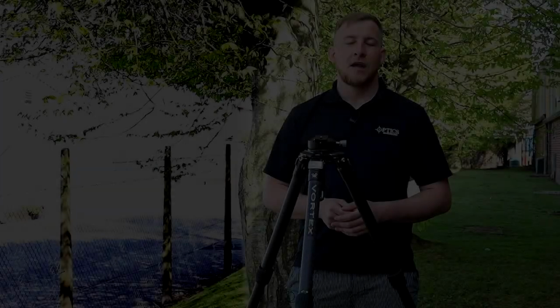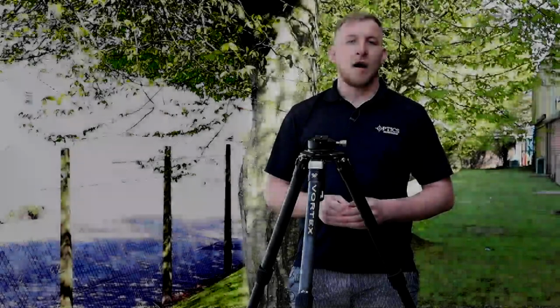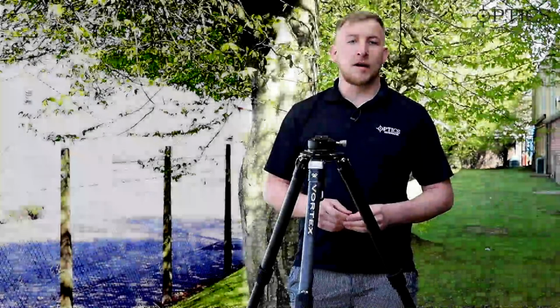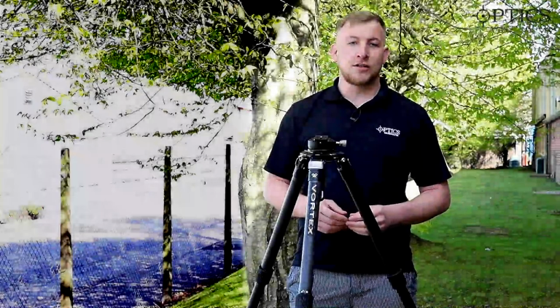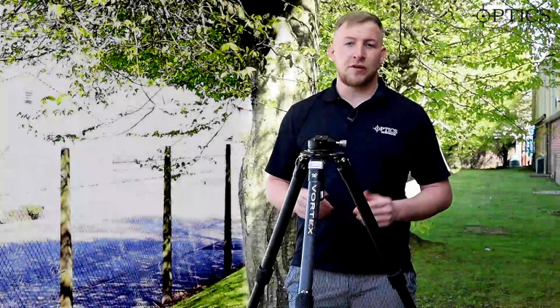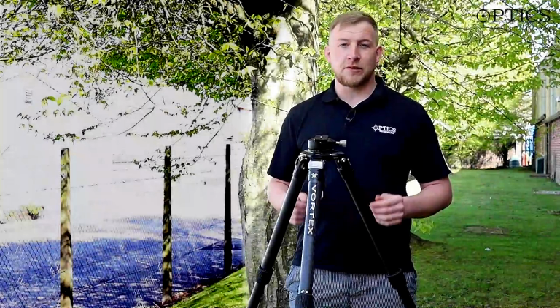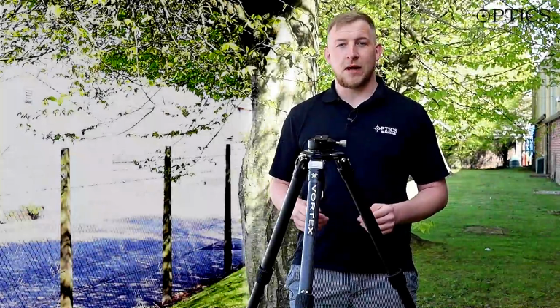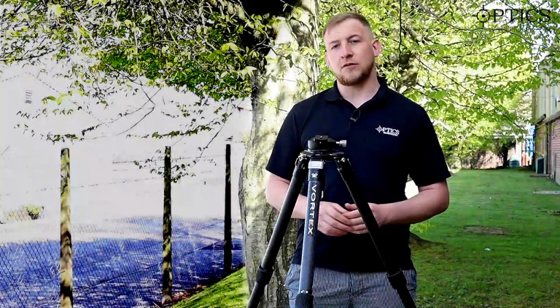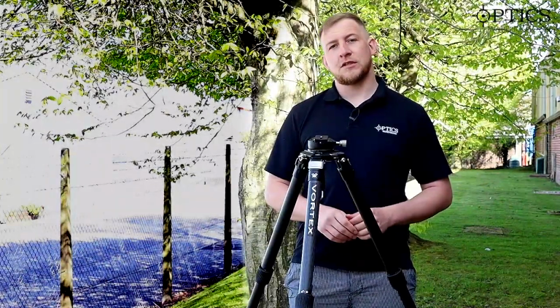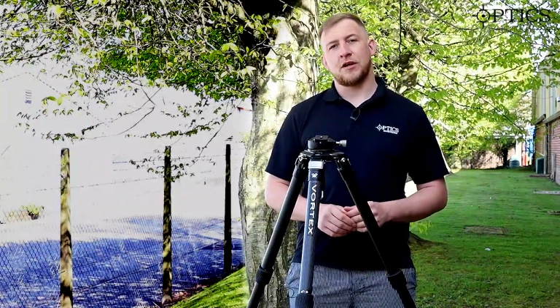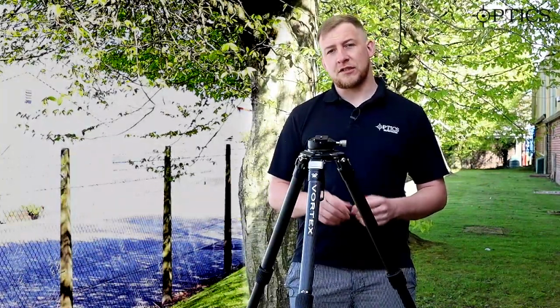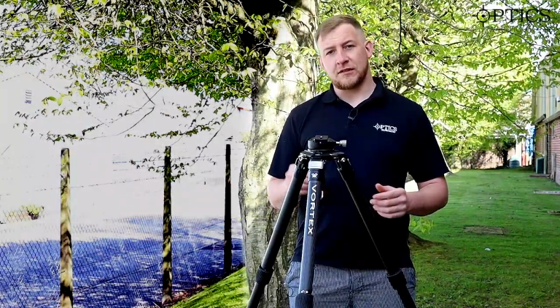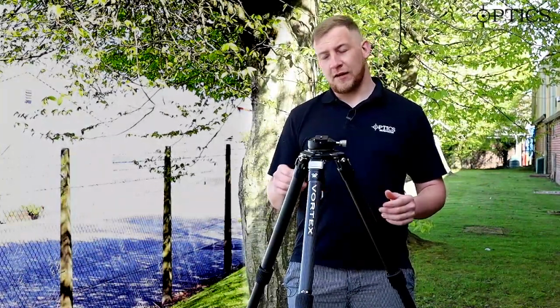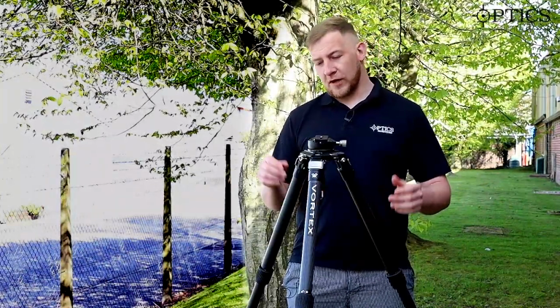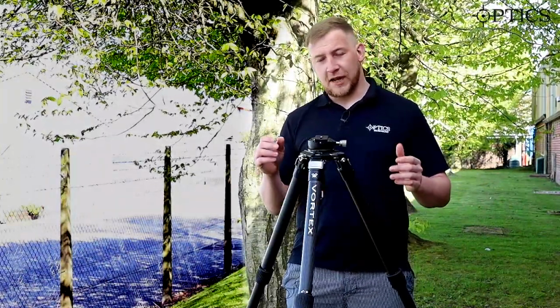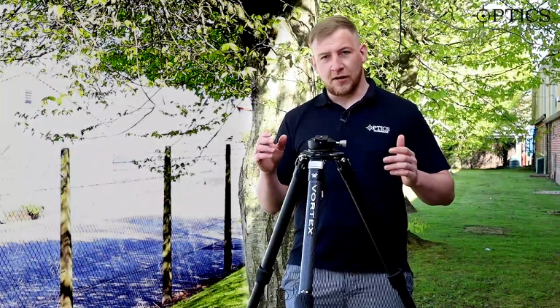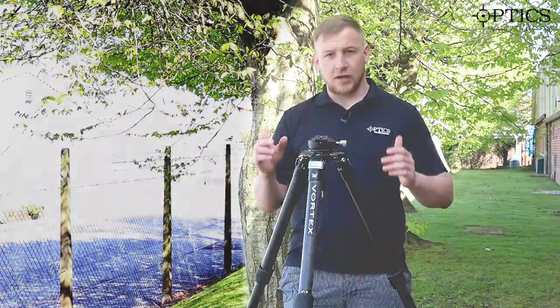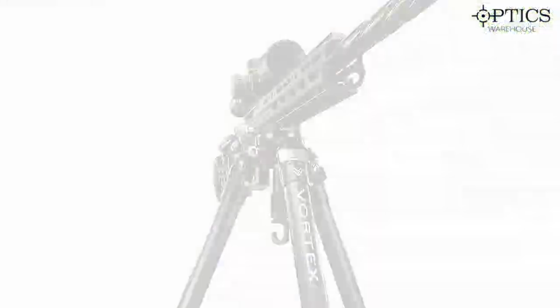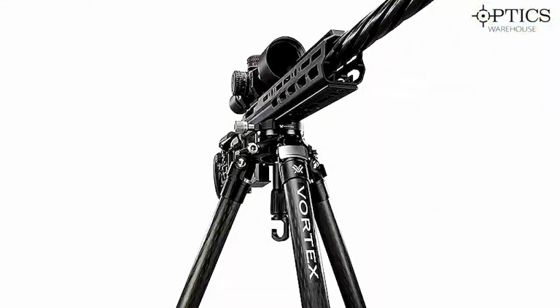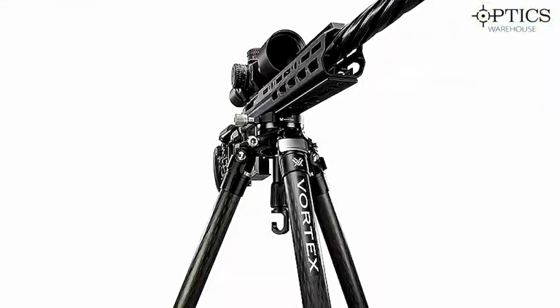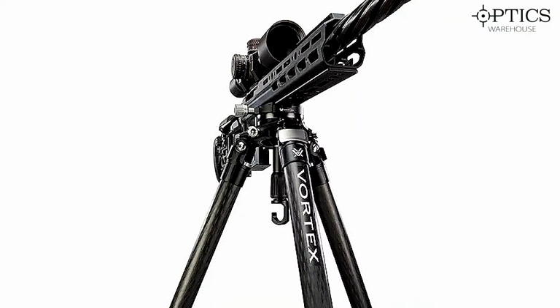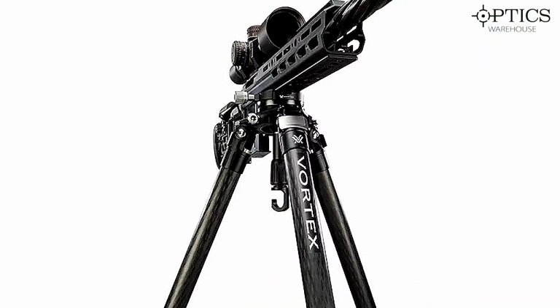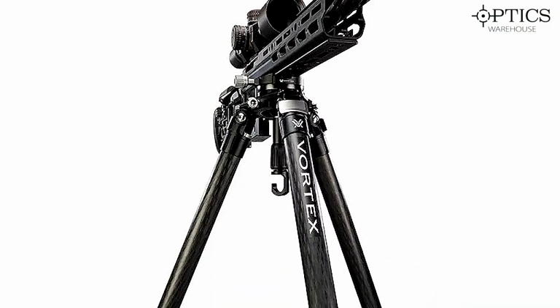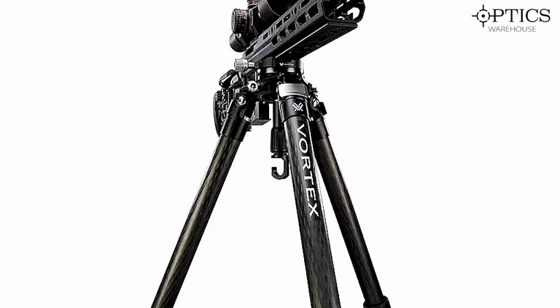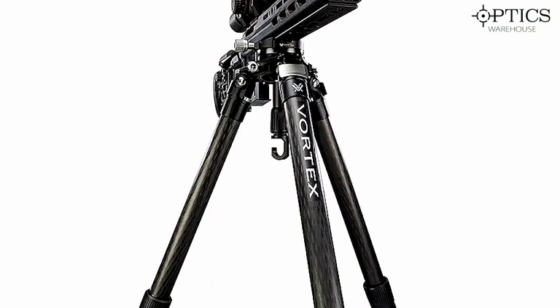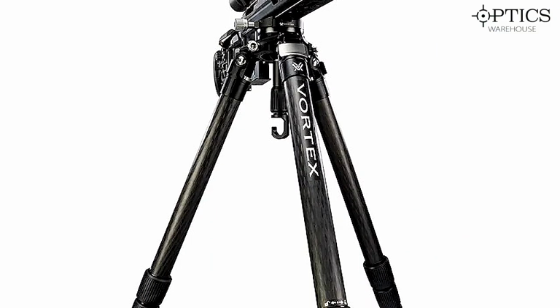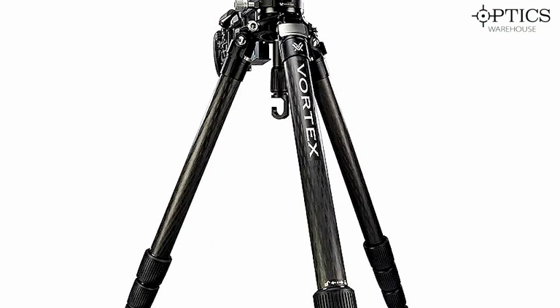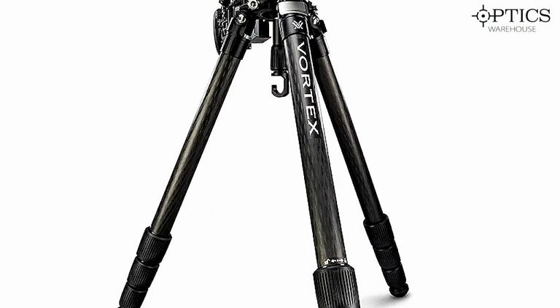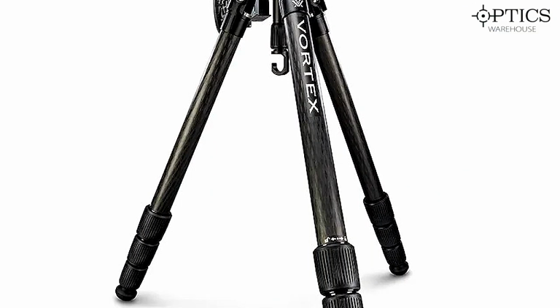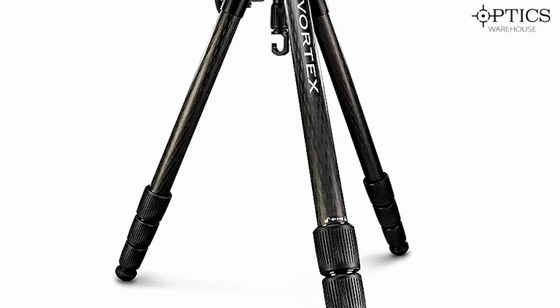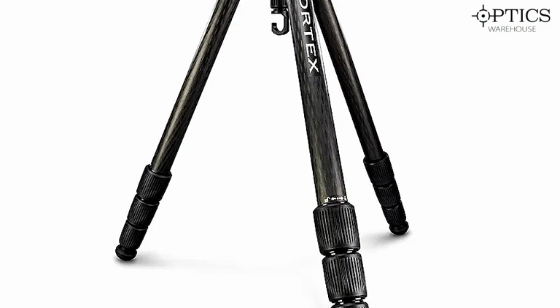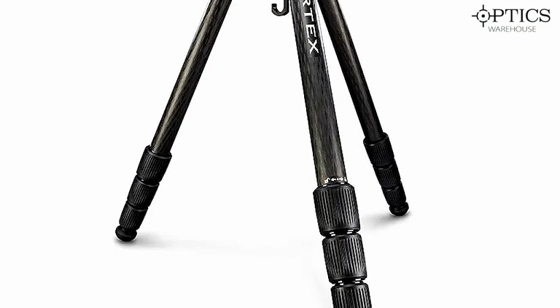Hi guys, John here from Optics Warehouse. Today we're going to be taking a look at one of Vortex's new tripods — this is the Radian Carbon model.